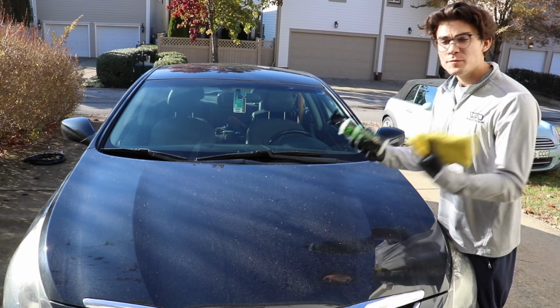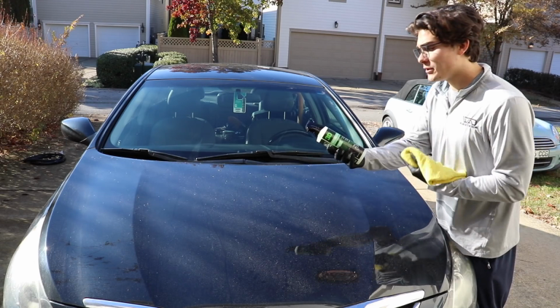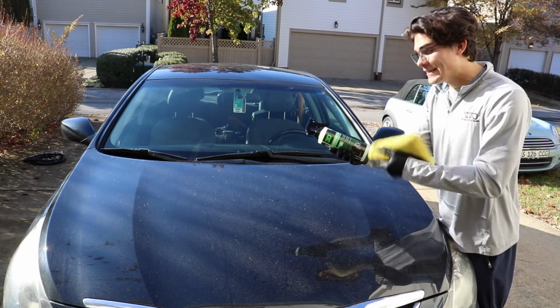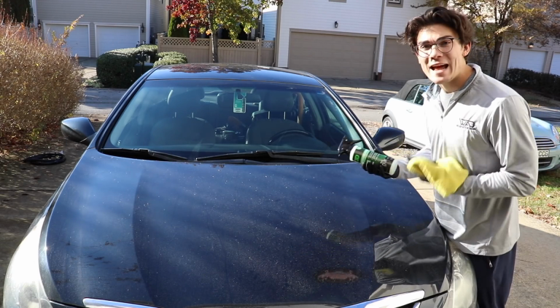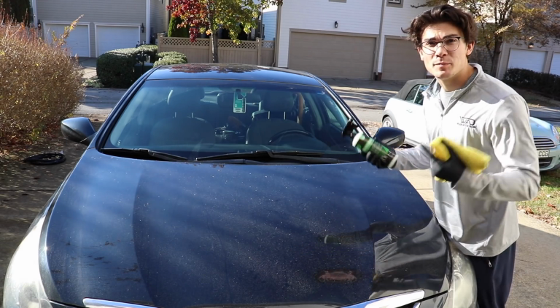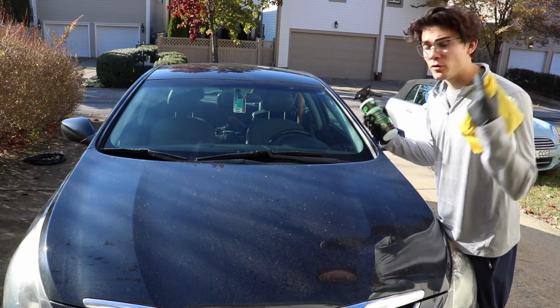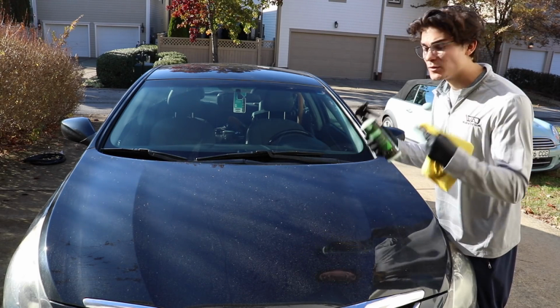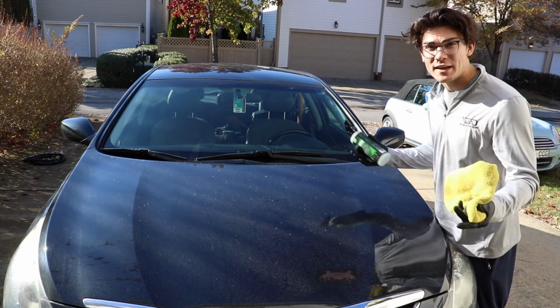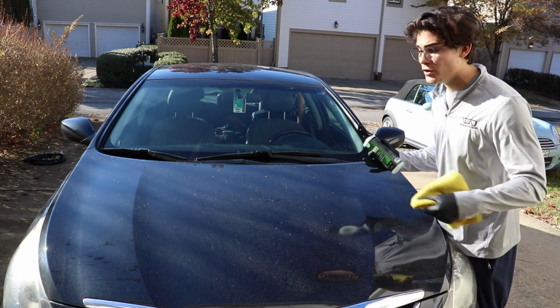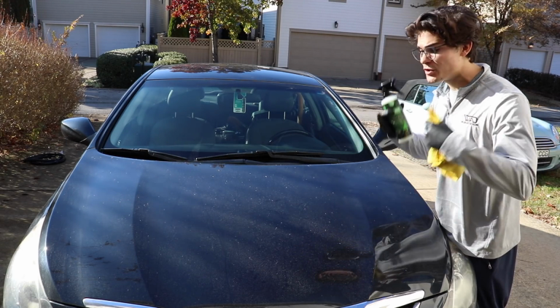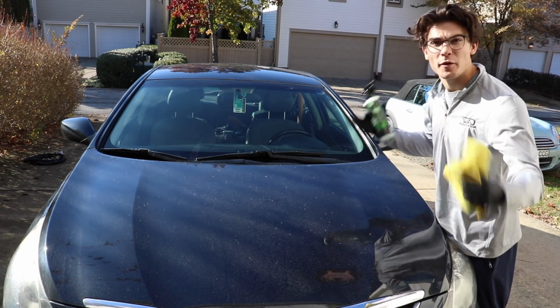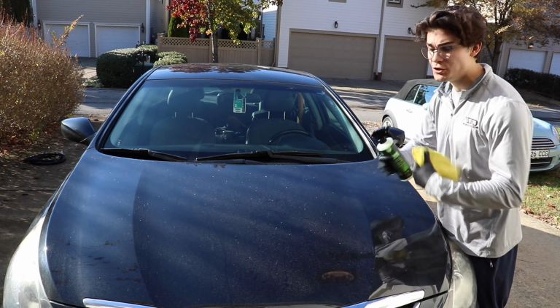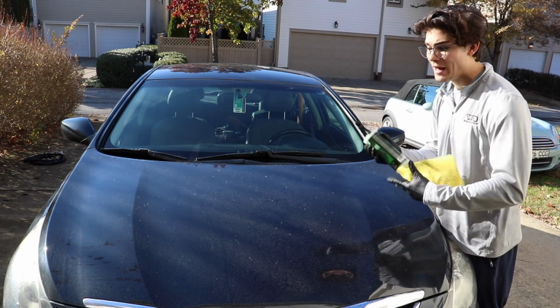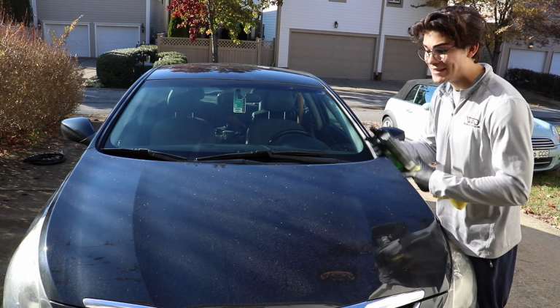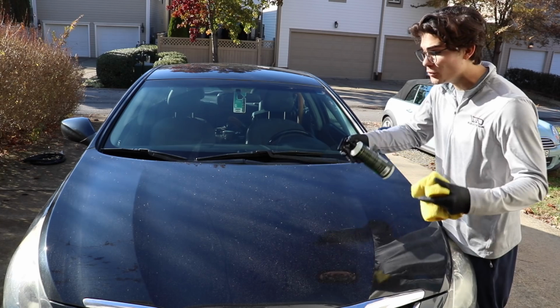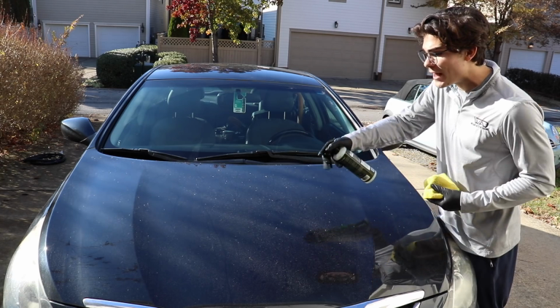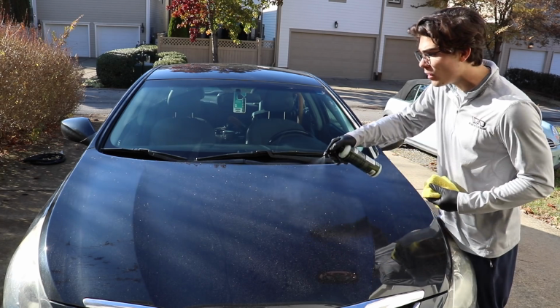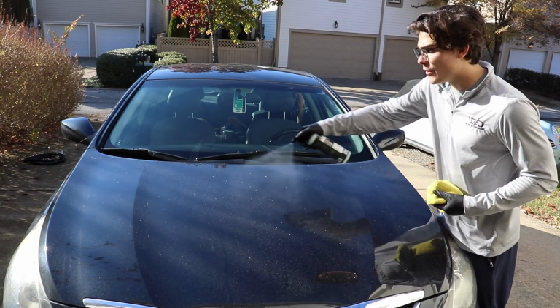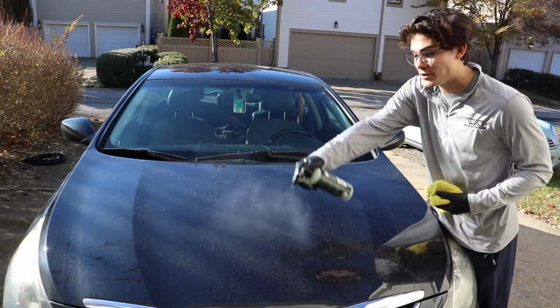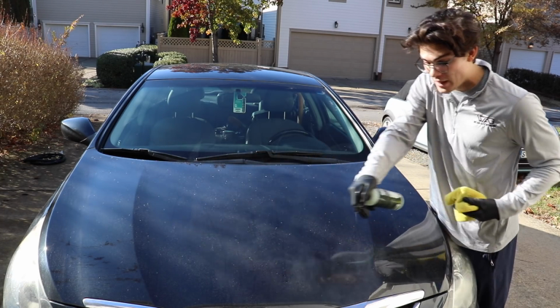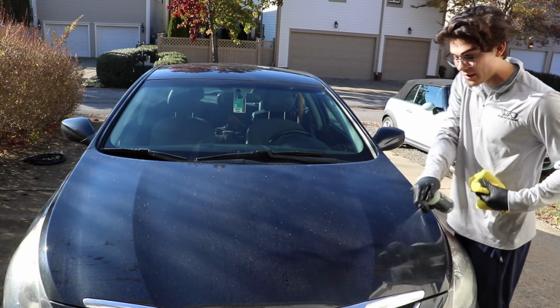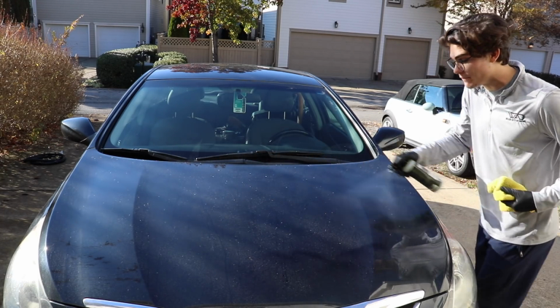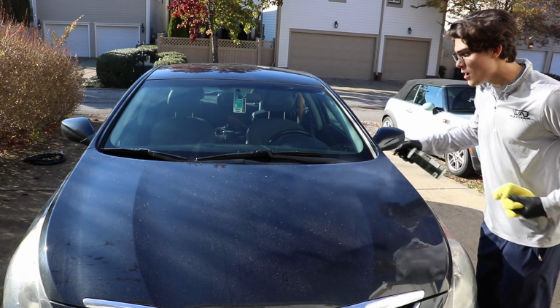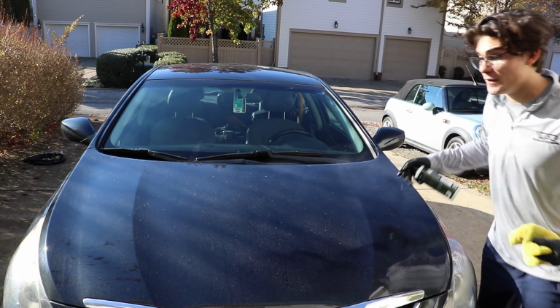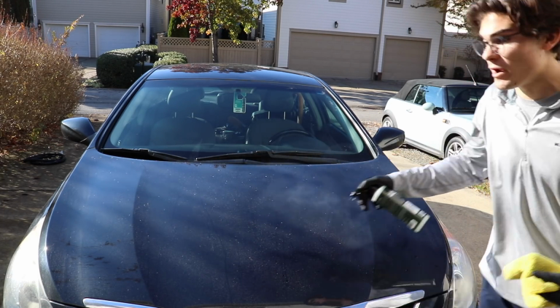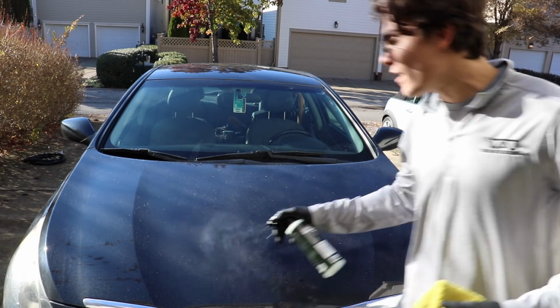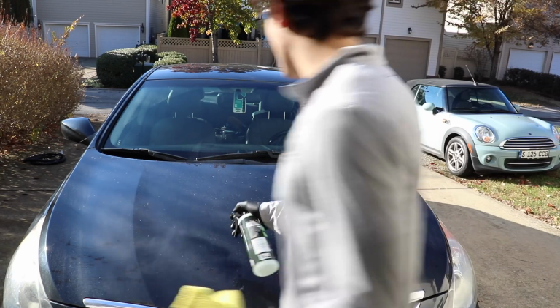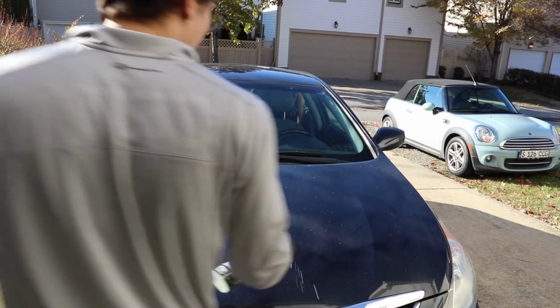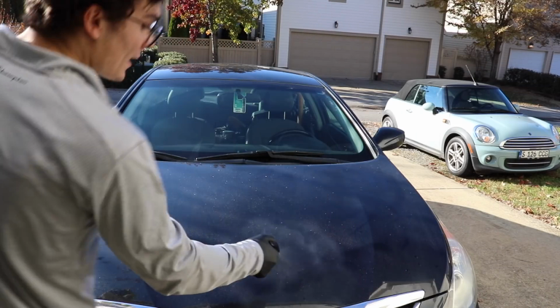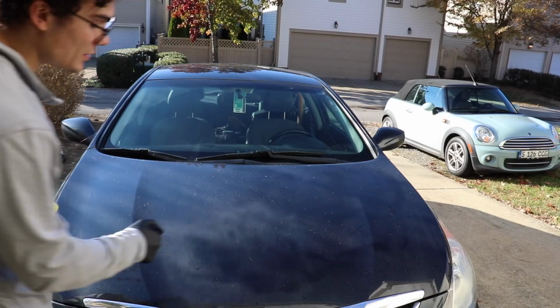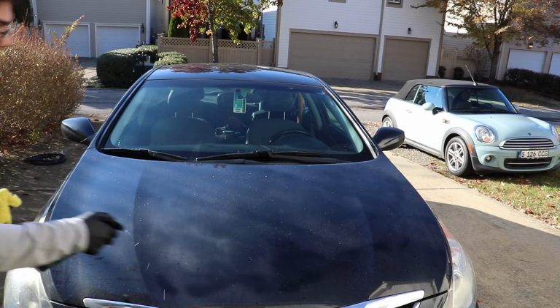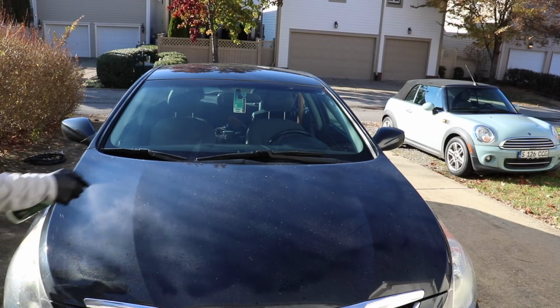This particular 16-ounce bottle comes ready to use. In other words, you don't have to dilute it at all. I don't have to do anything except put the spray nozzle on and actually start using it.